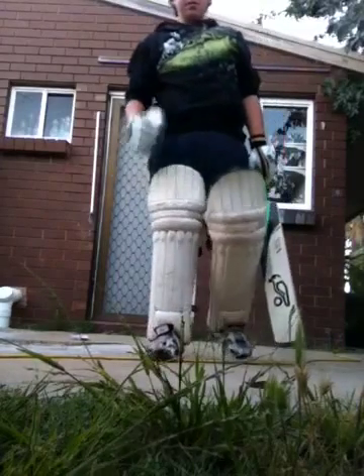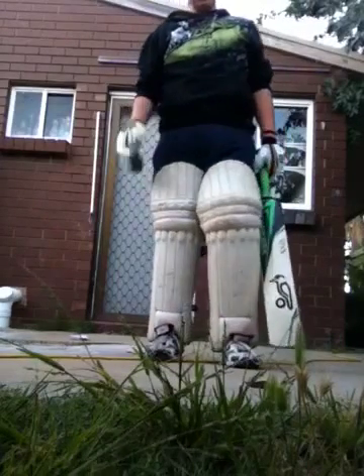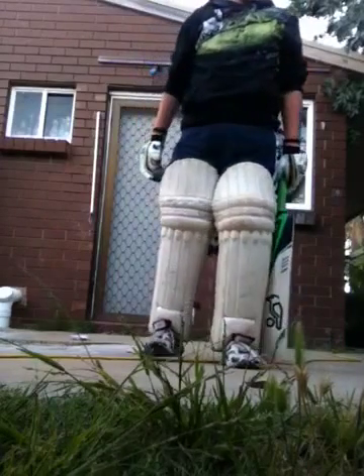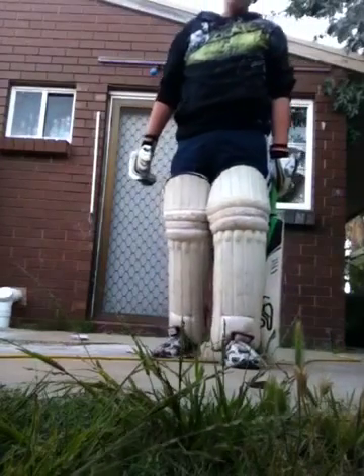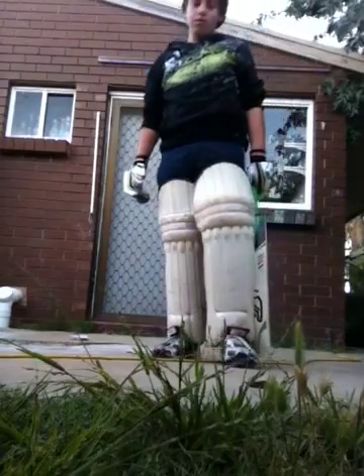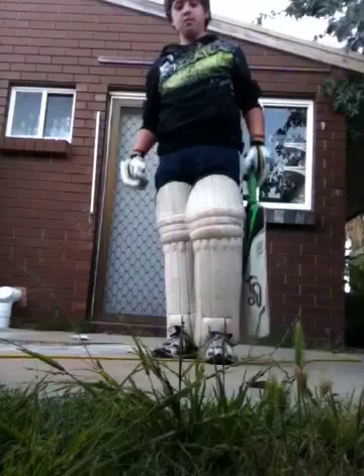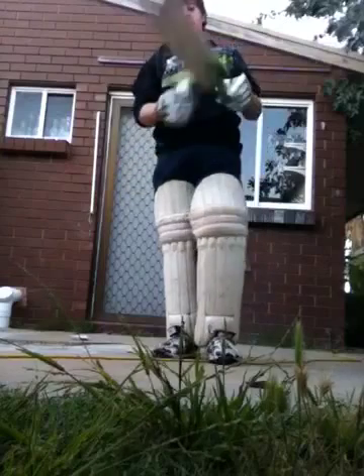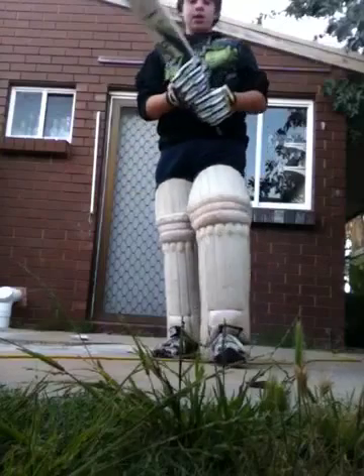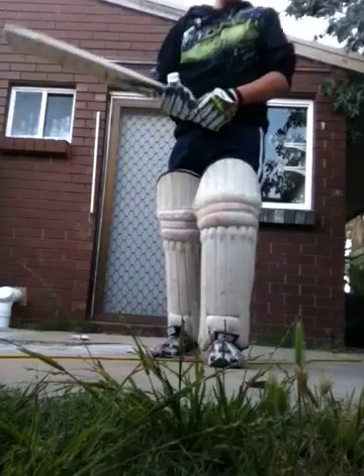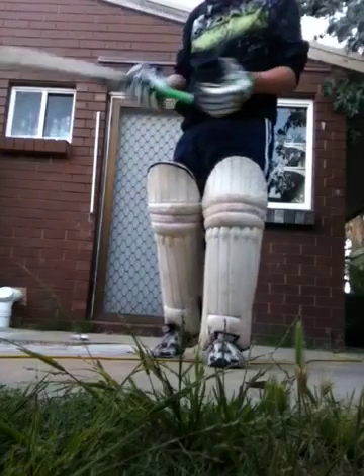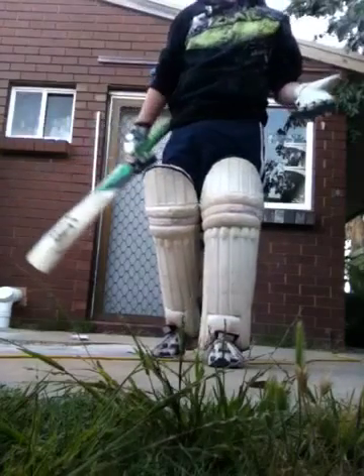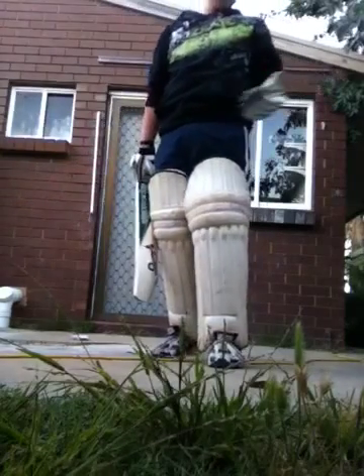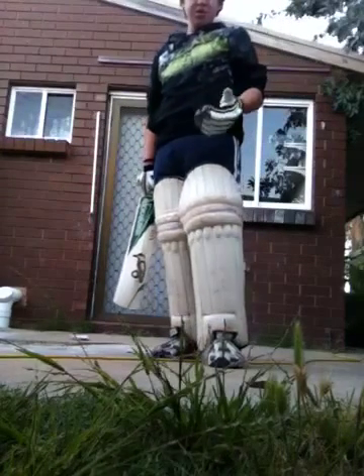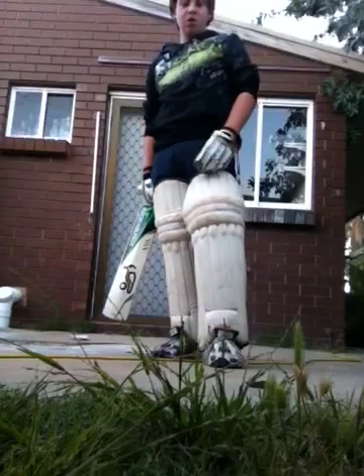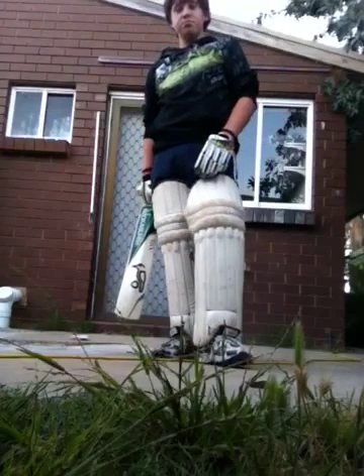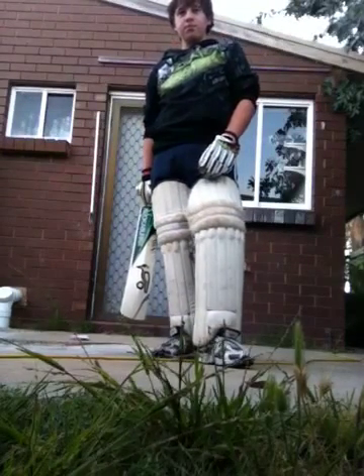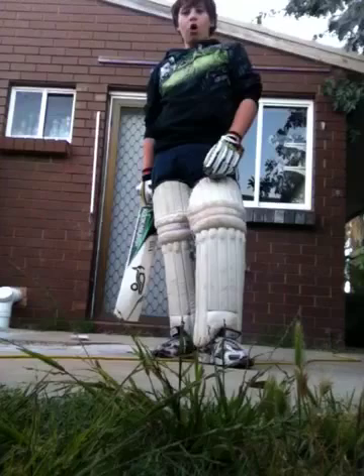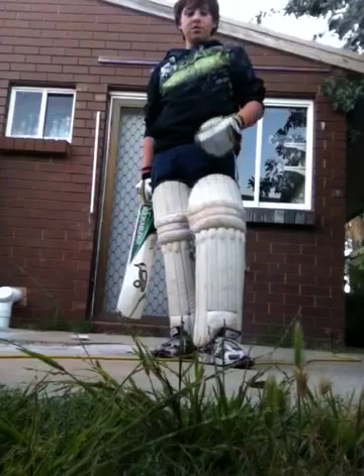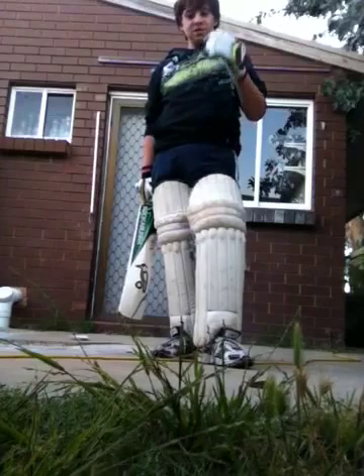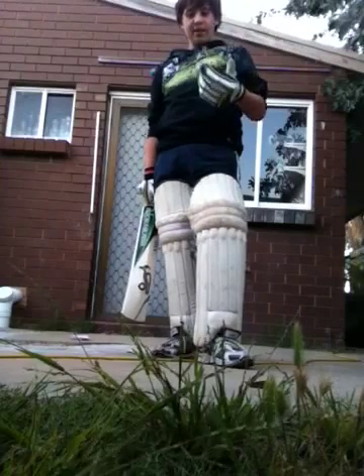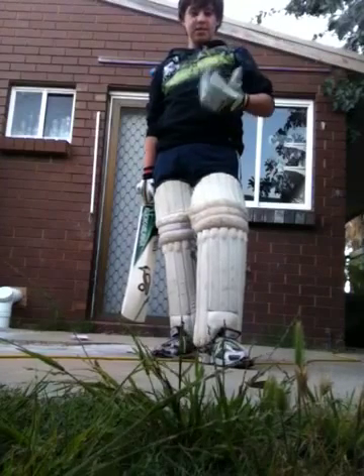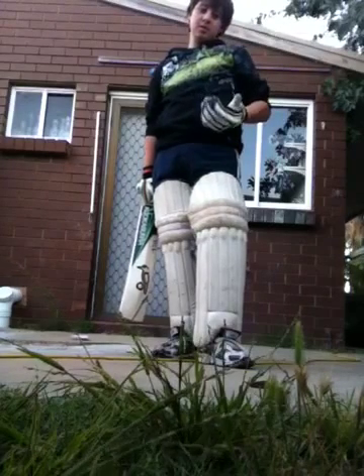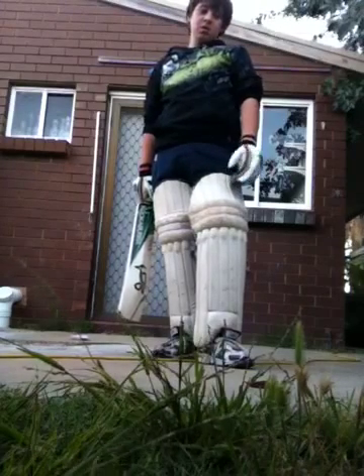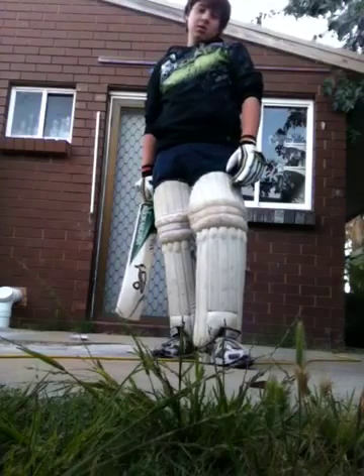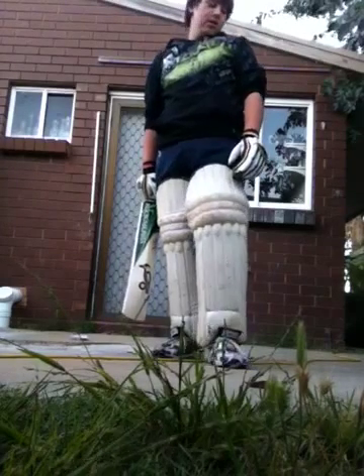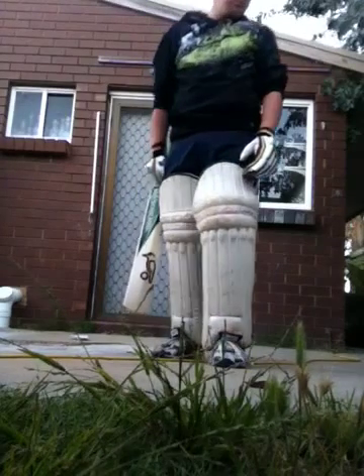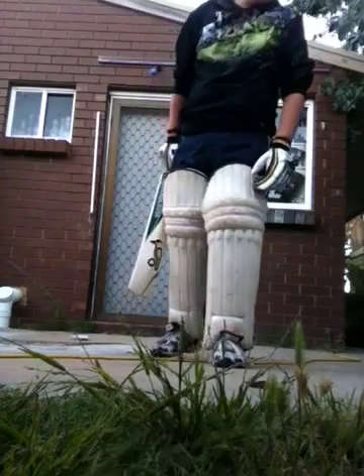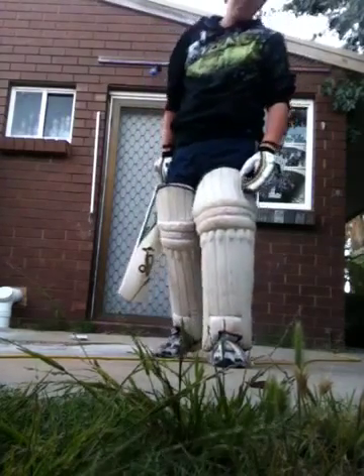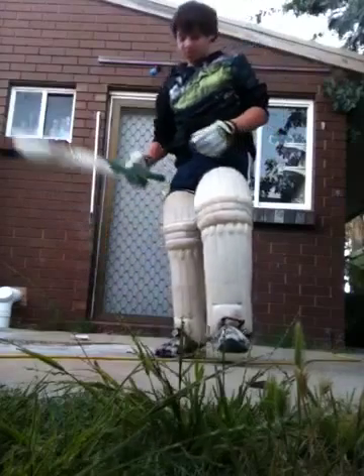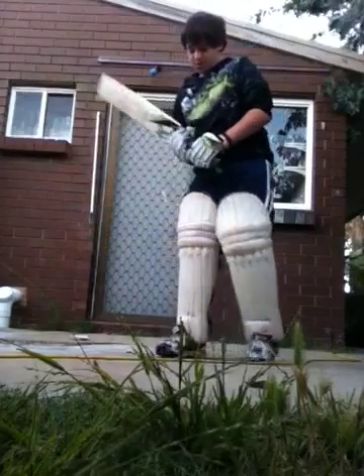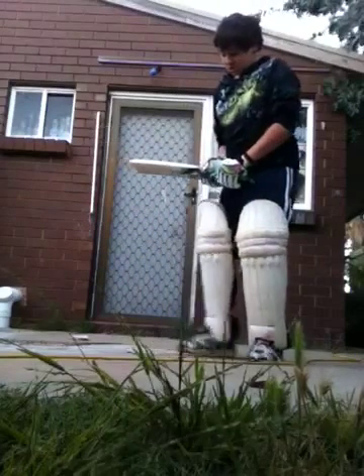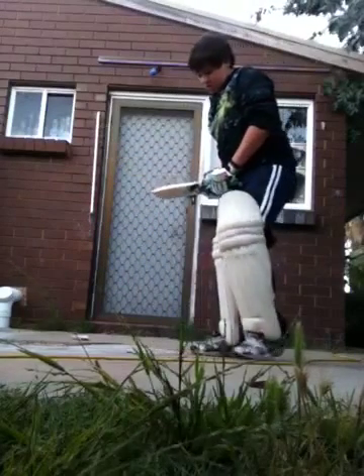This is a bit more open, and you can use it during spinners — off spinners, off breakers — something like that. So bring the shot.